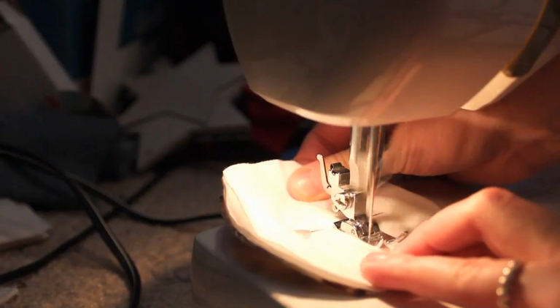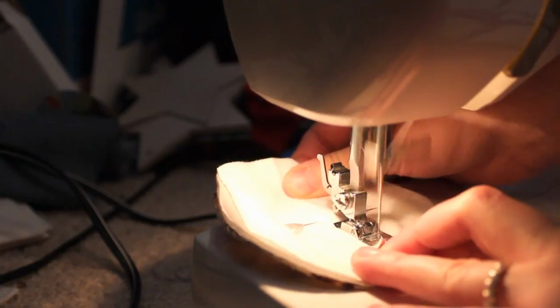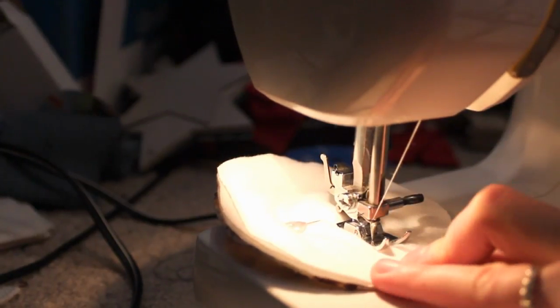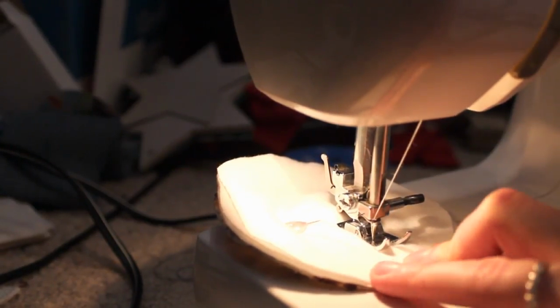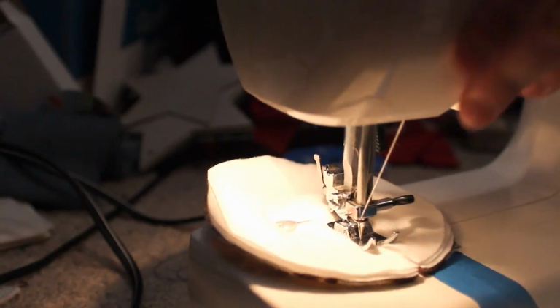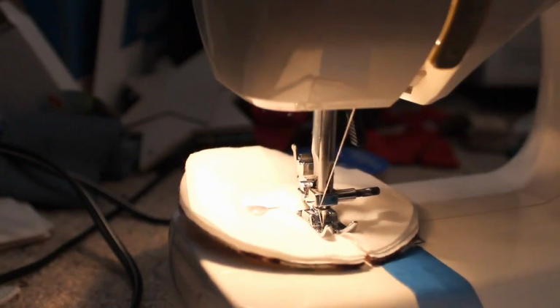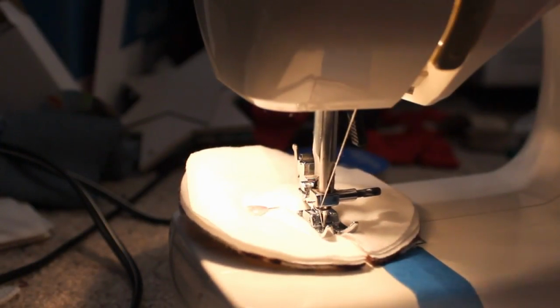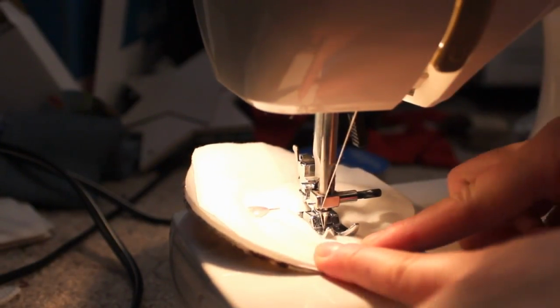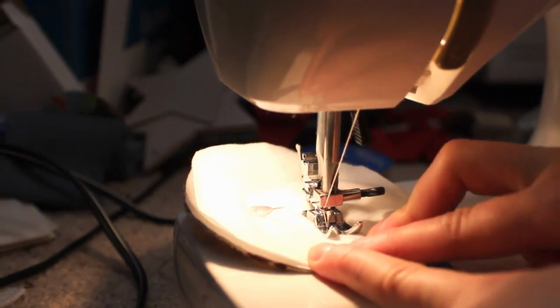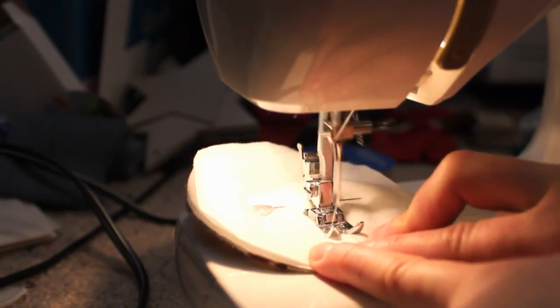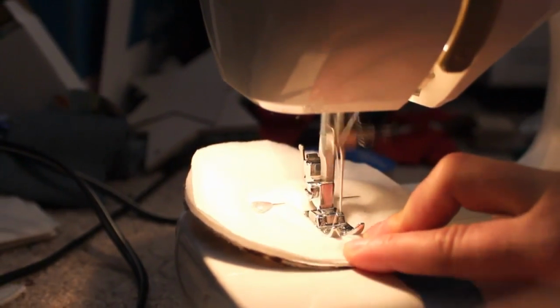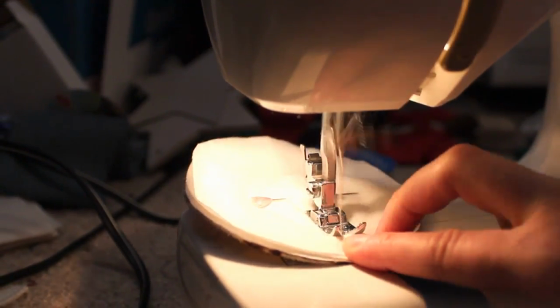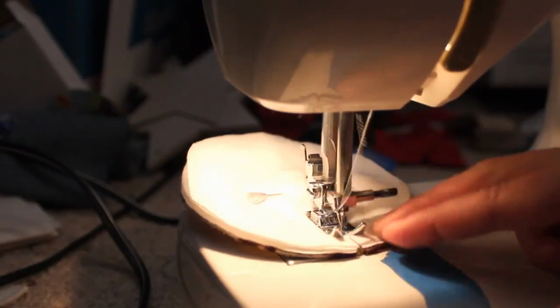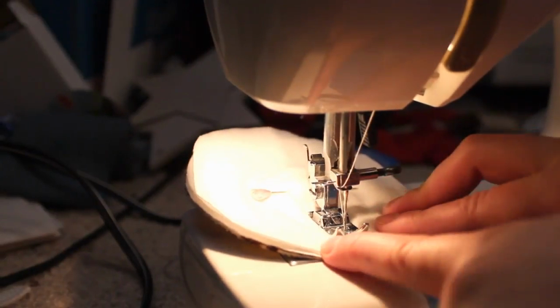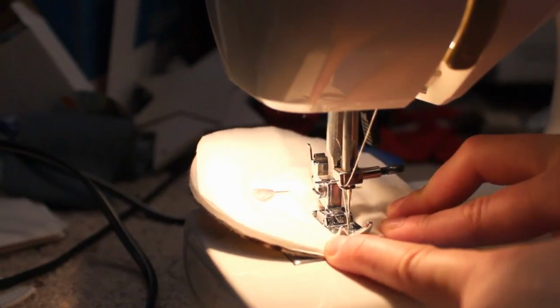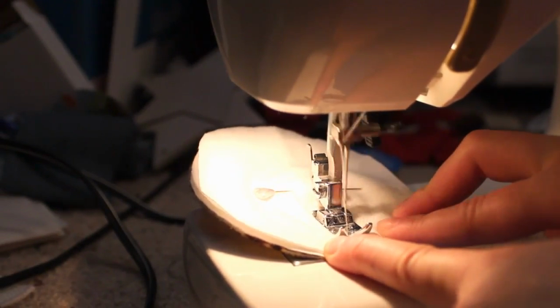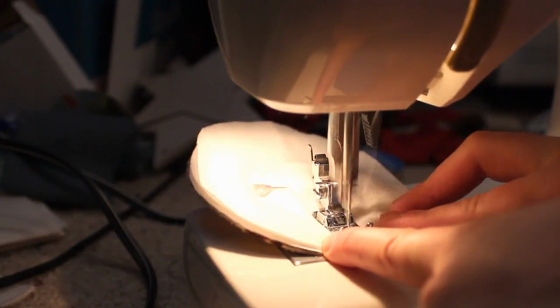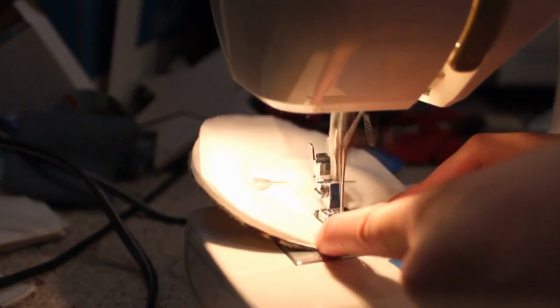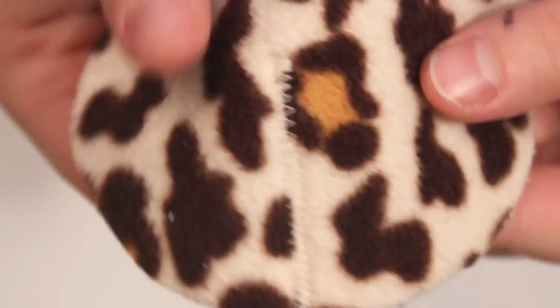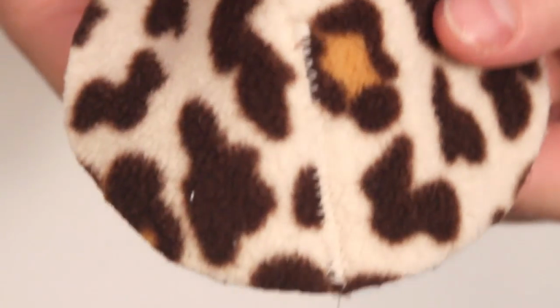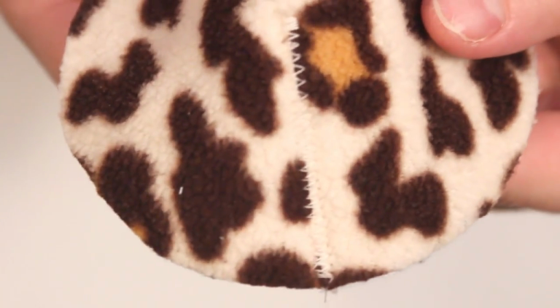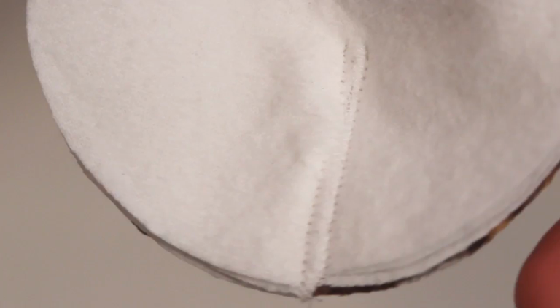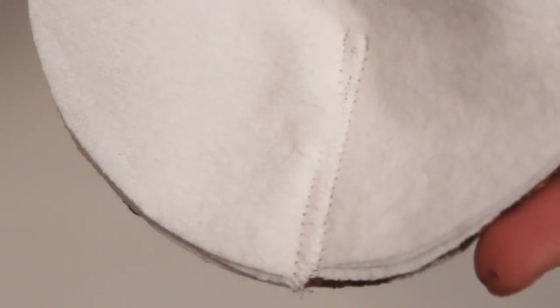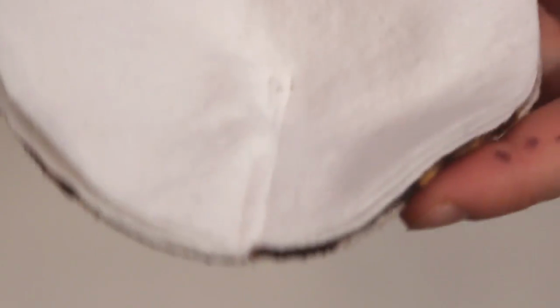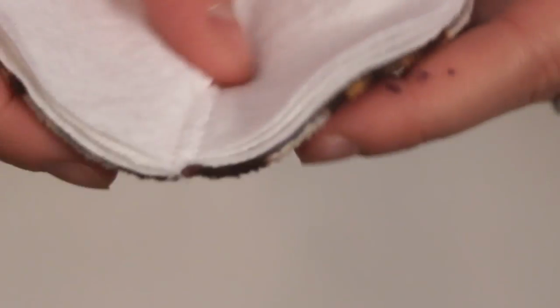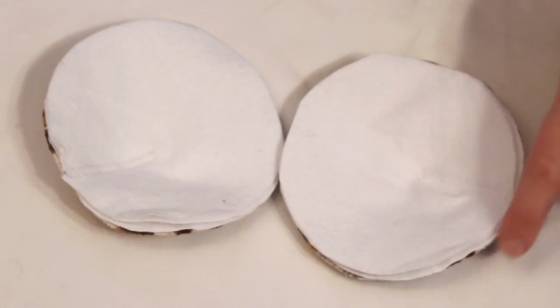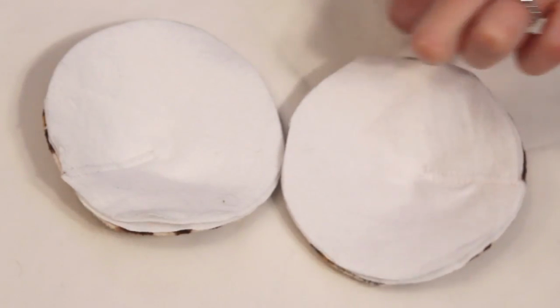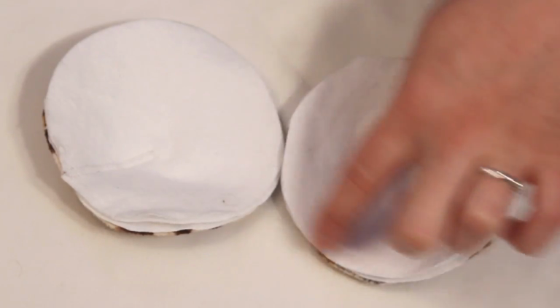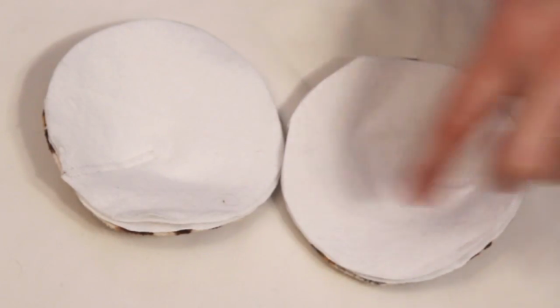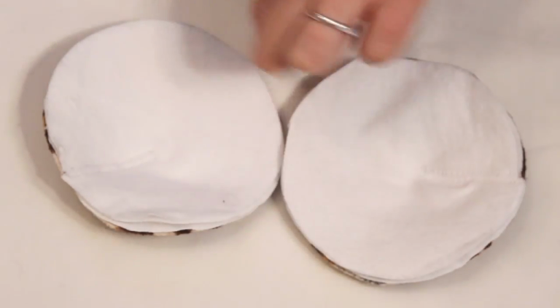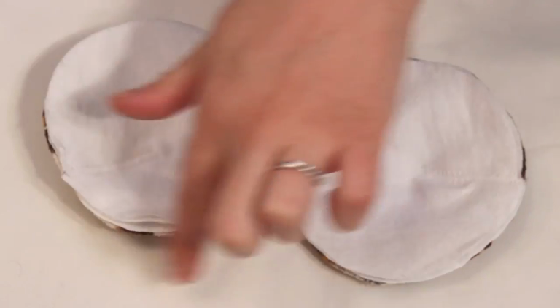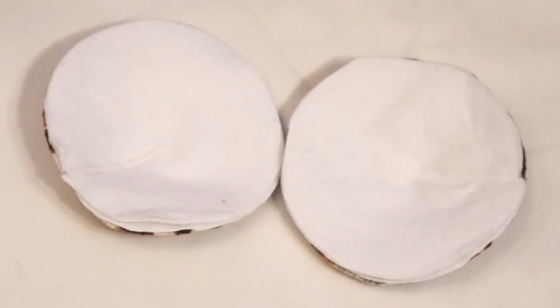Bring the cut sides together and use a wide zig zag stitch to close up the dart. The pad should now have some cupping to it. Then serge or overlock the edges with a zig zag.